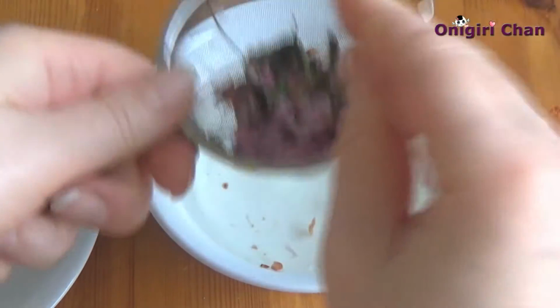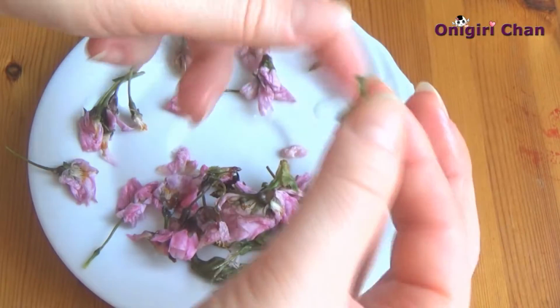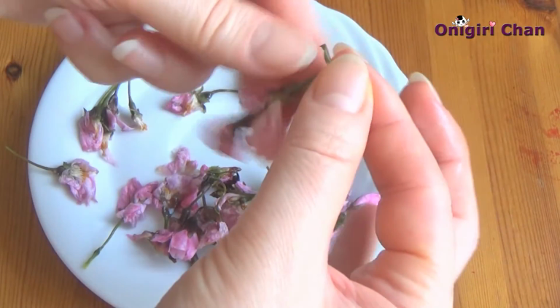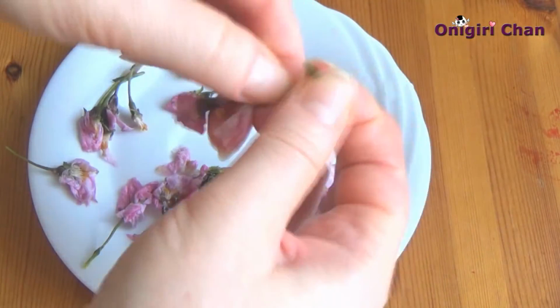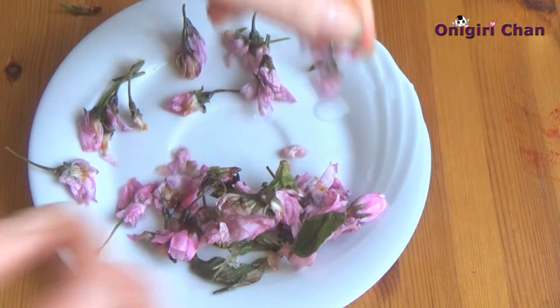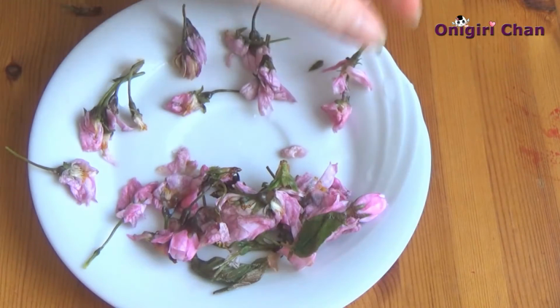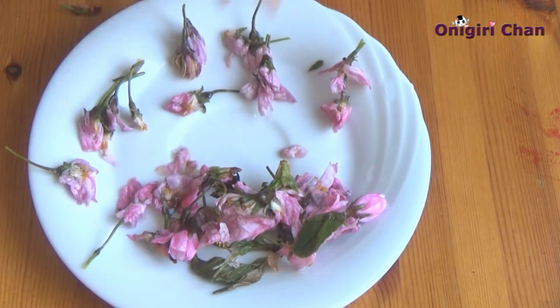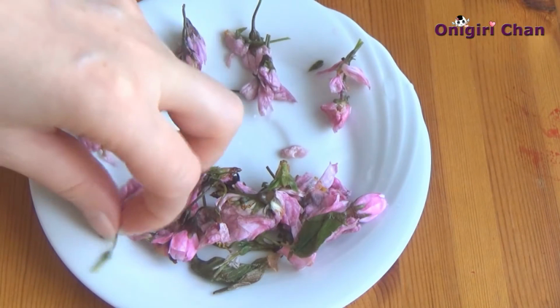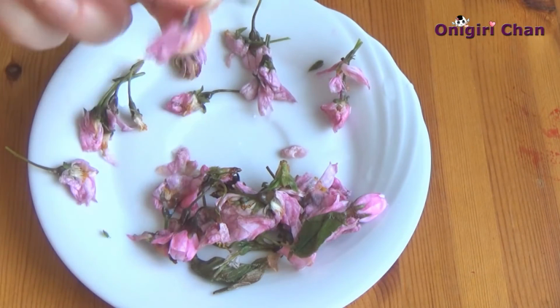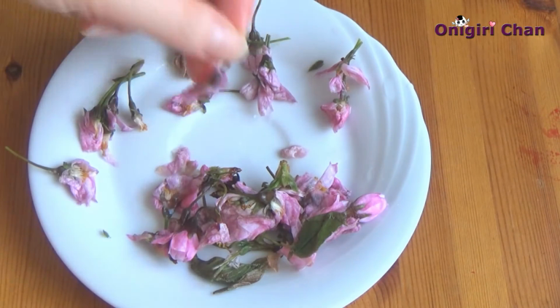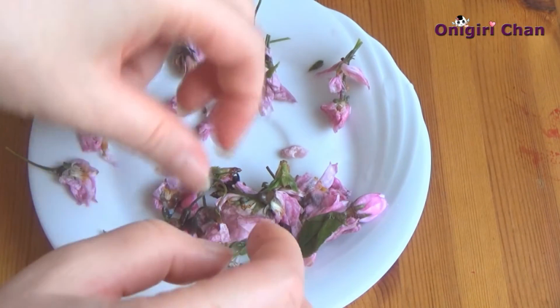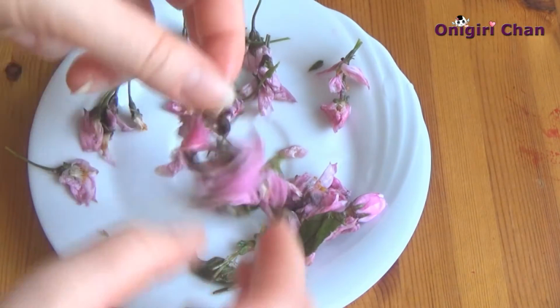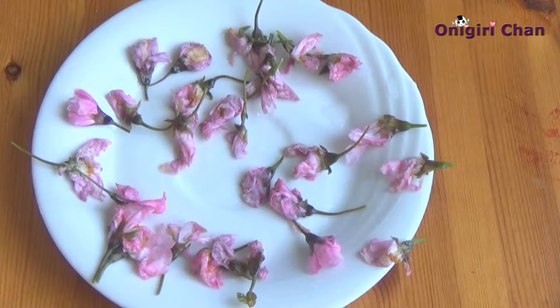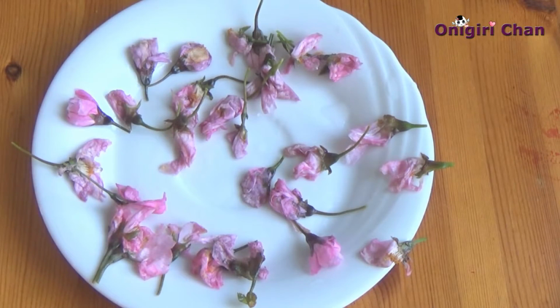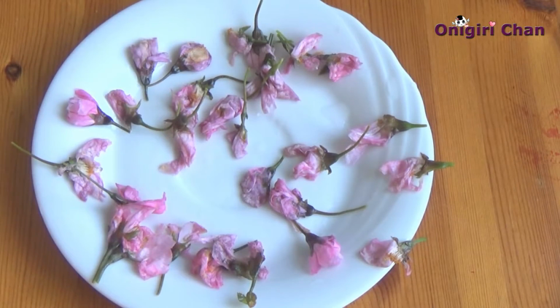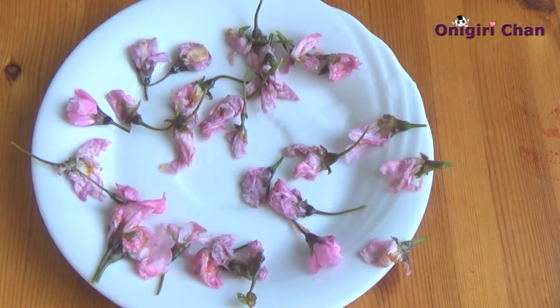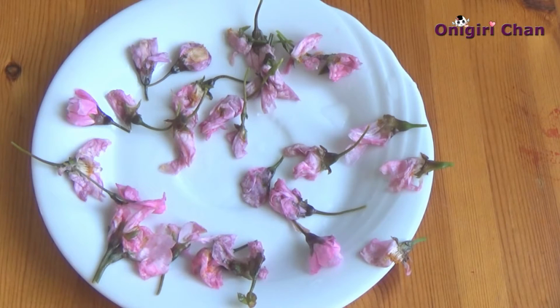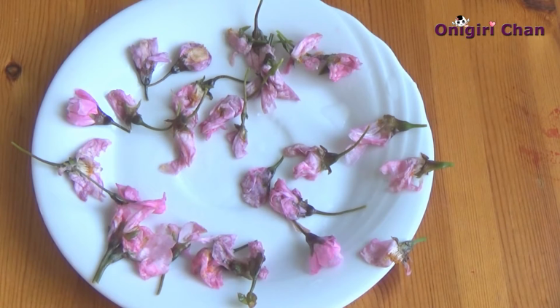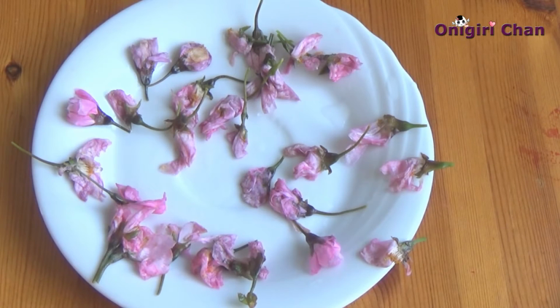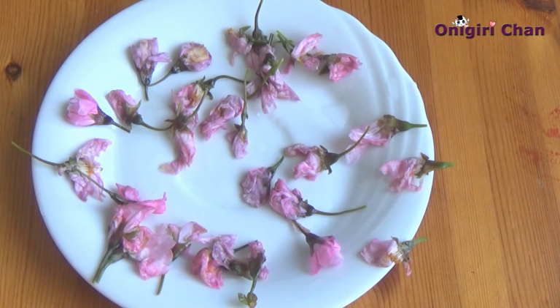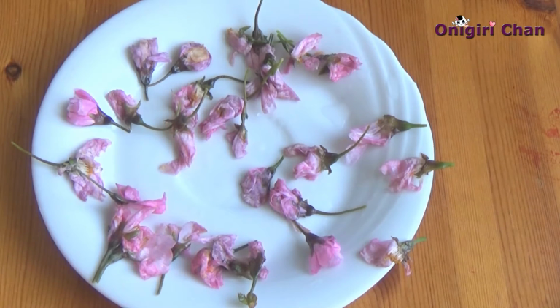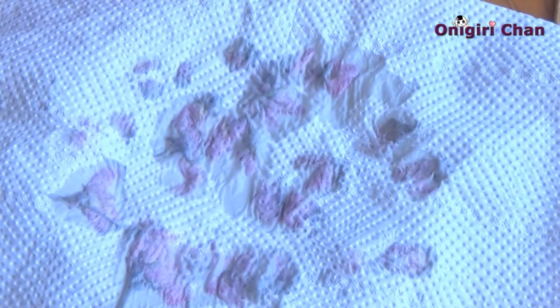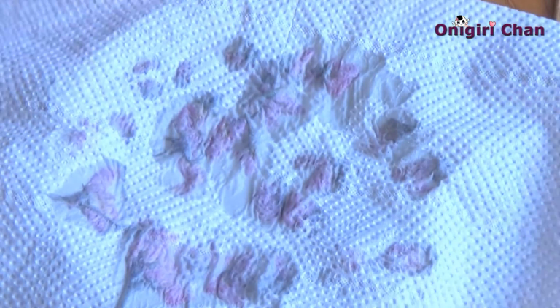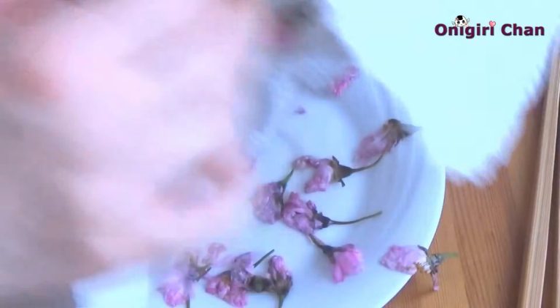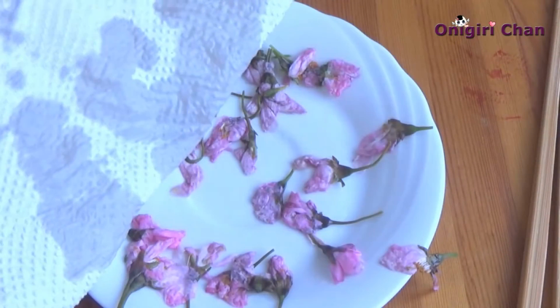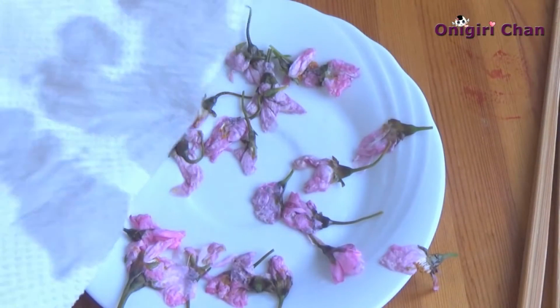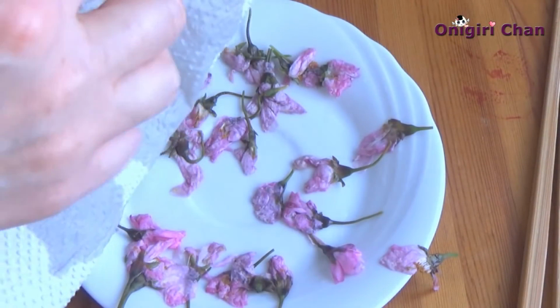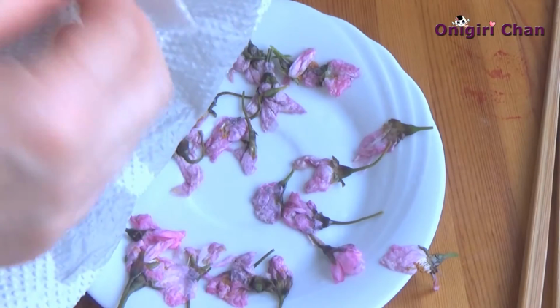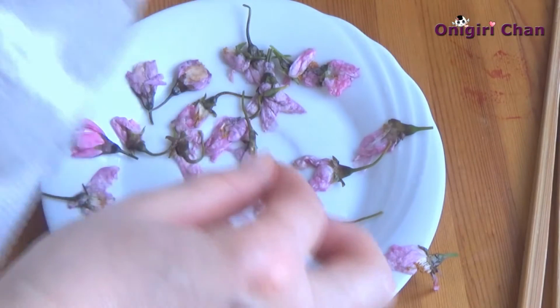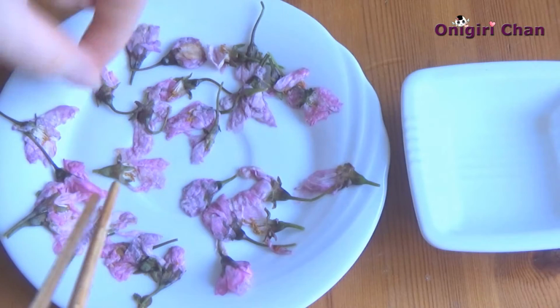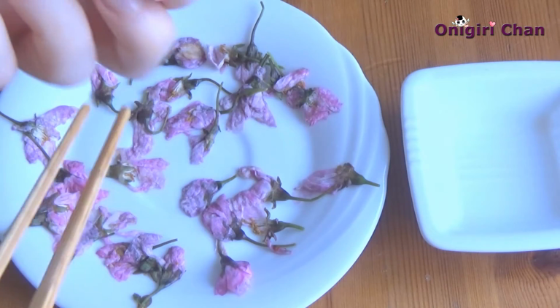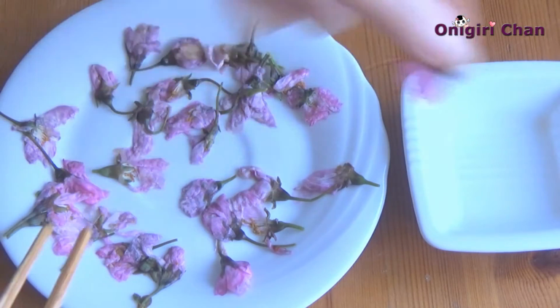Now let's pick up the most beautiful flowers for decoration, and the rest we add into the cake. Additionally, to make the flowers more dry, we can dry them with a kitchen towel.